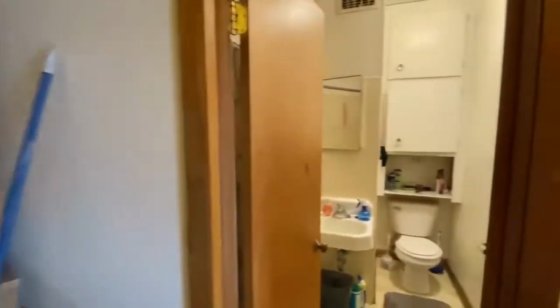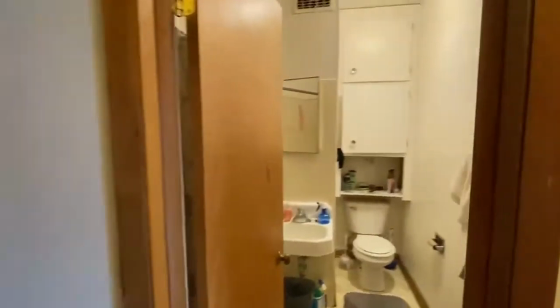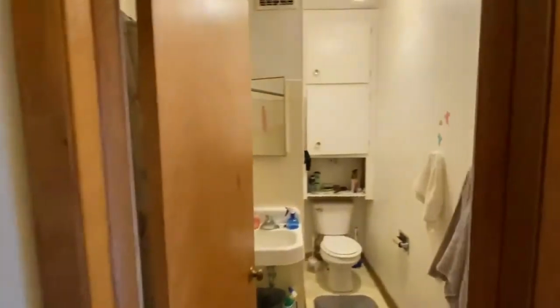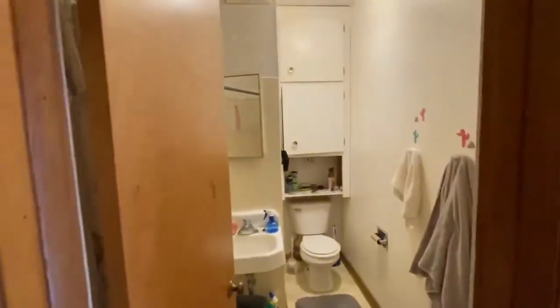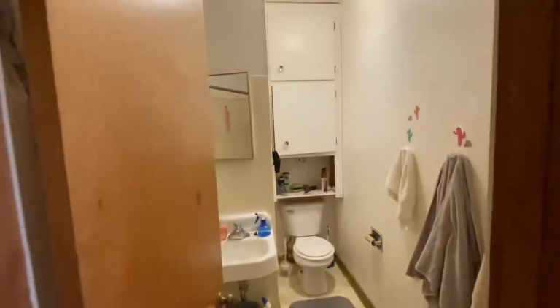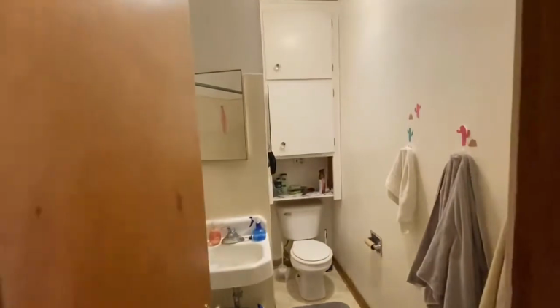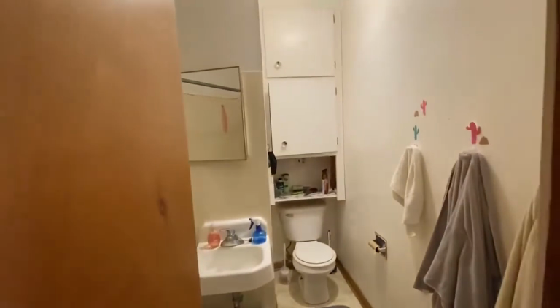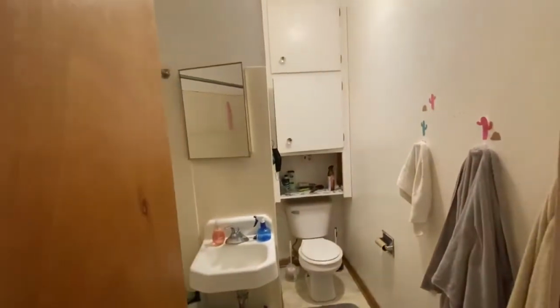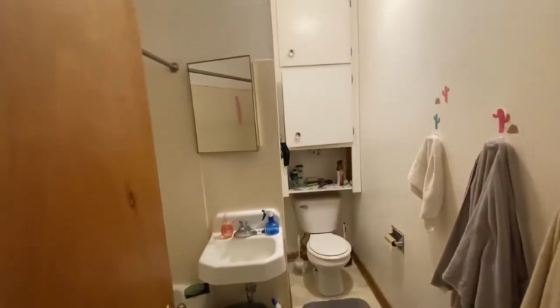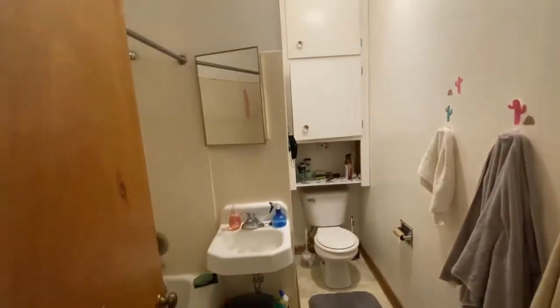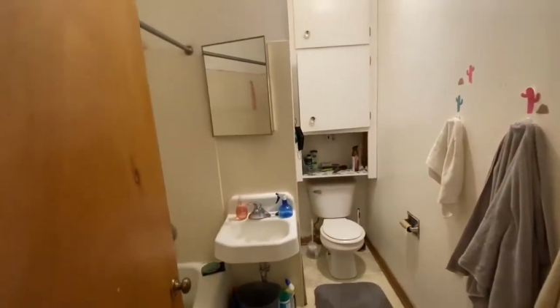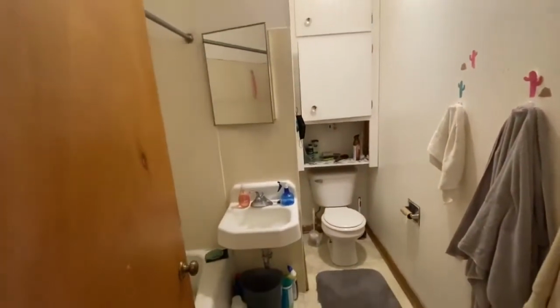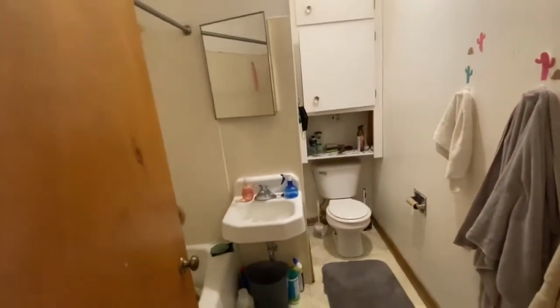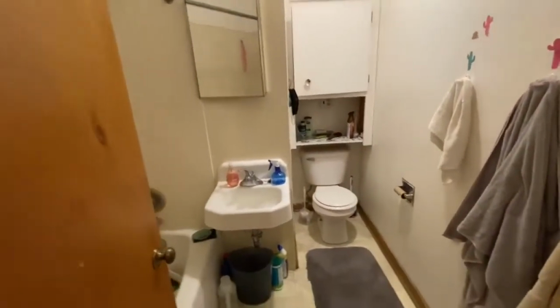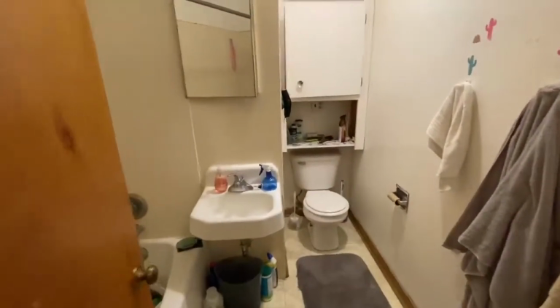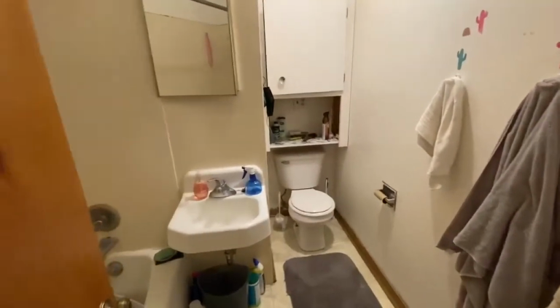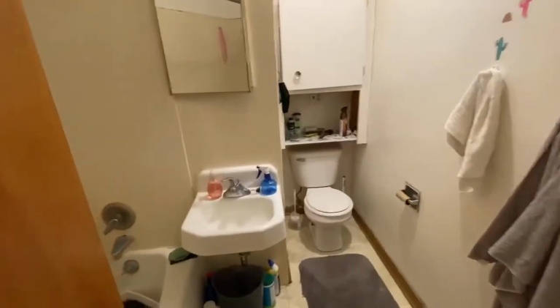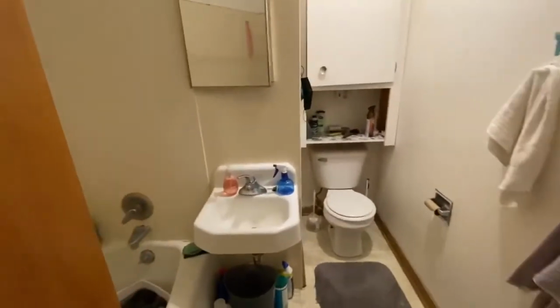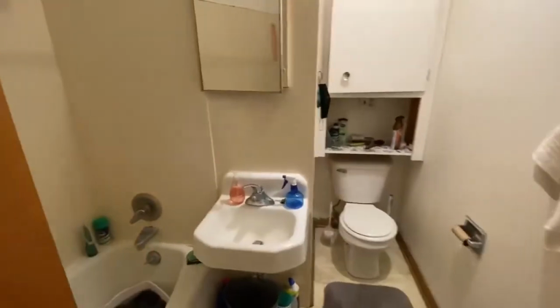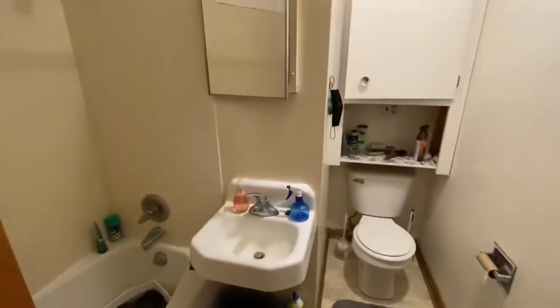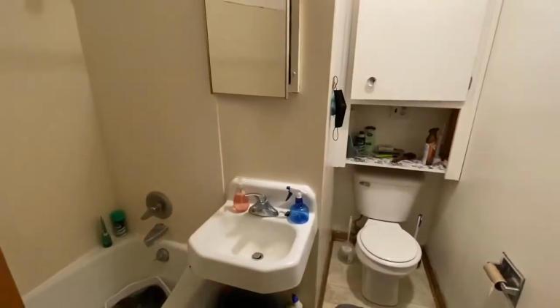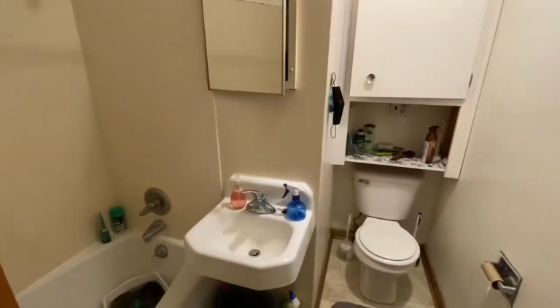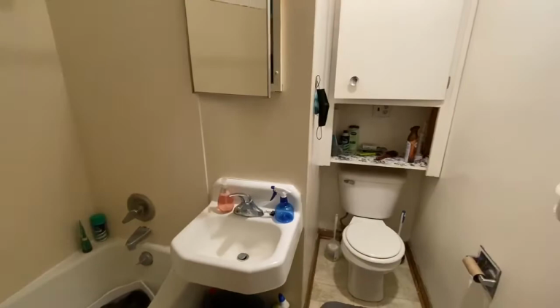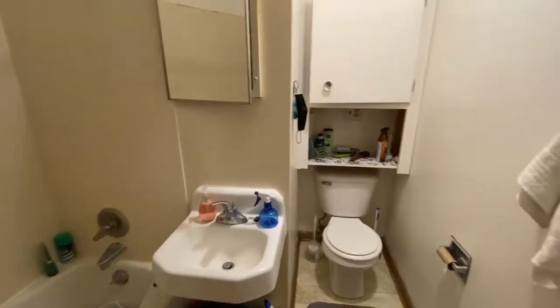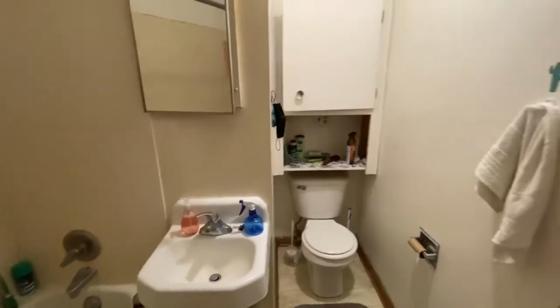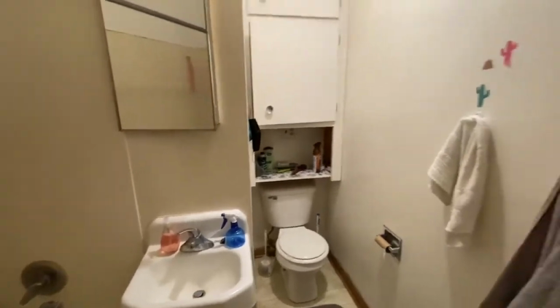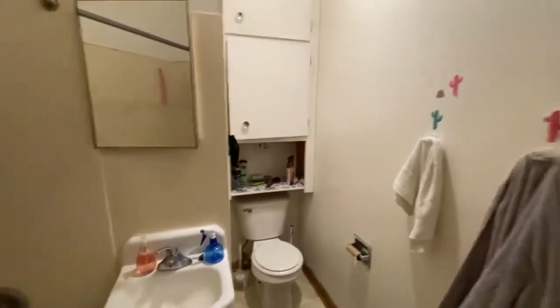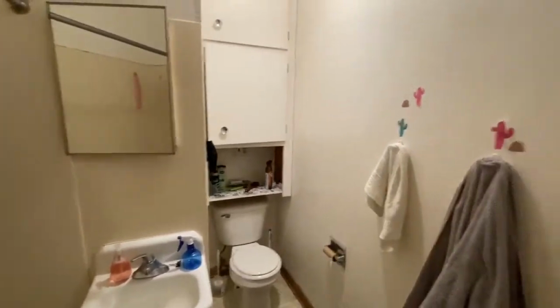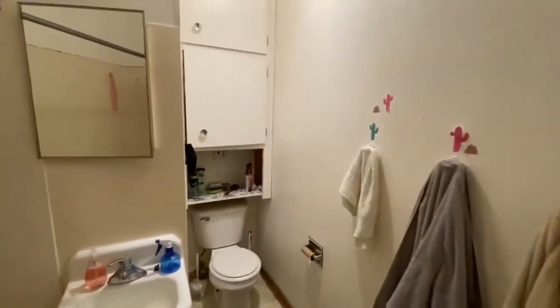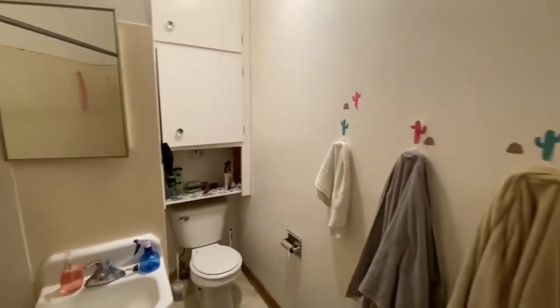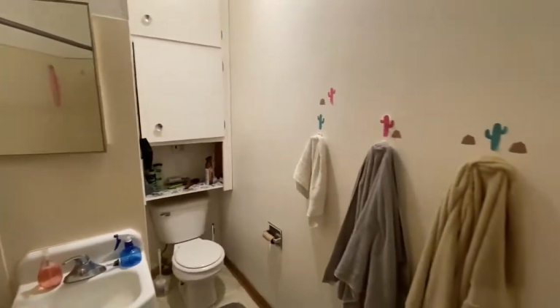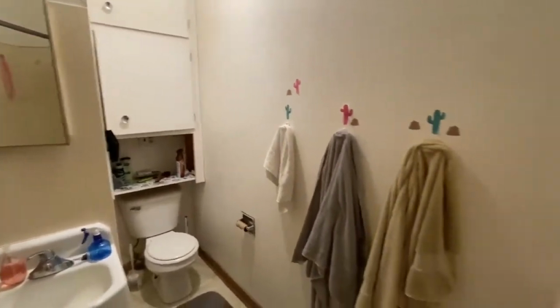And here we have the bathroom with a bathtub and storage above the toilet.